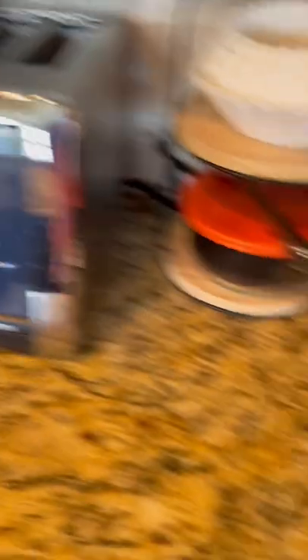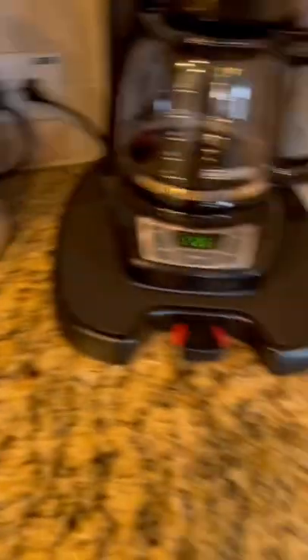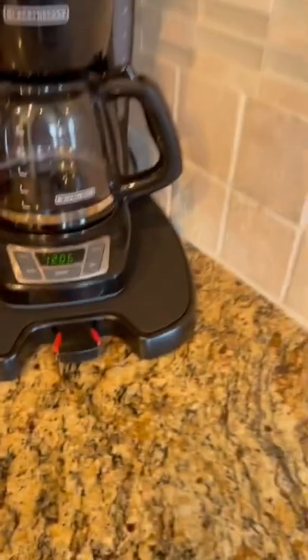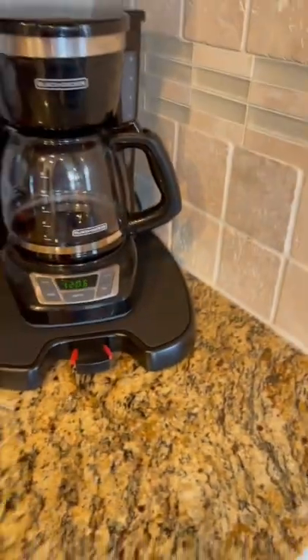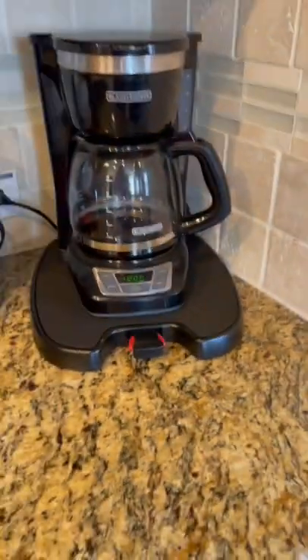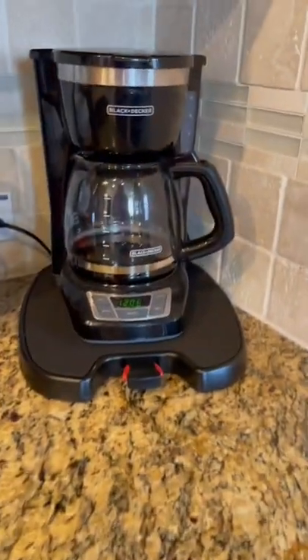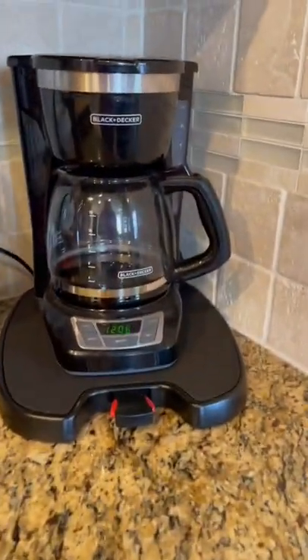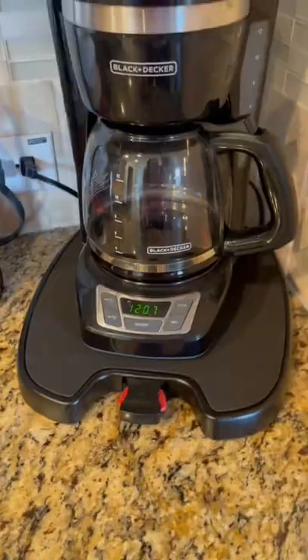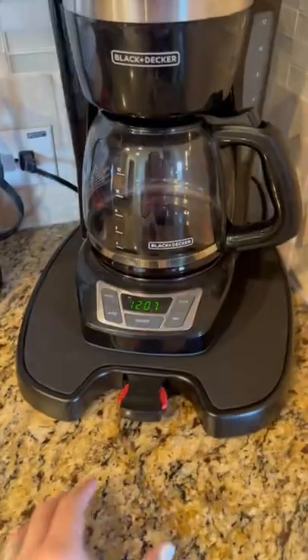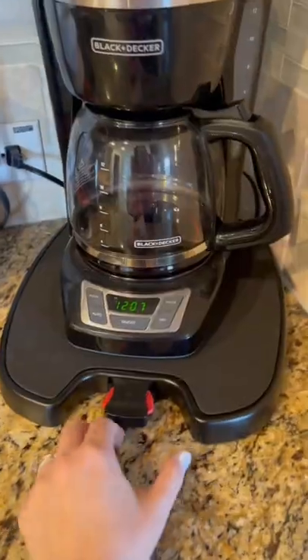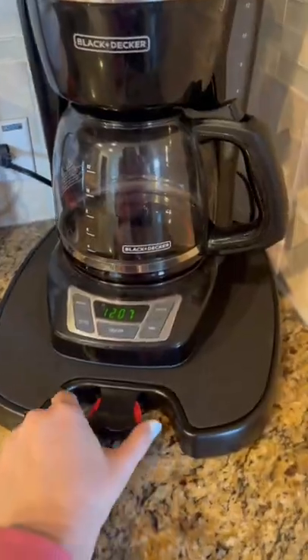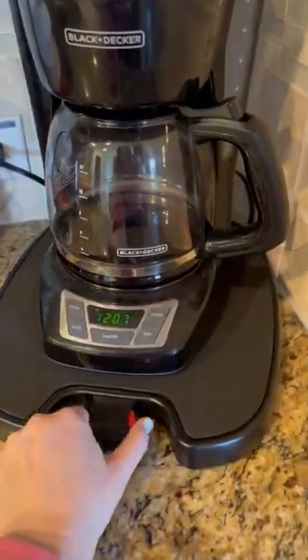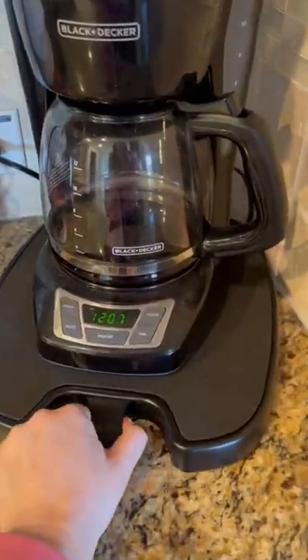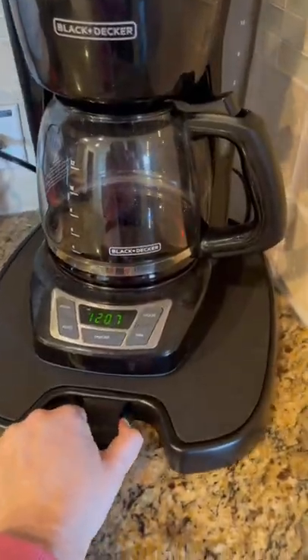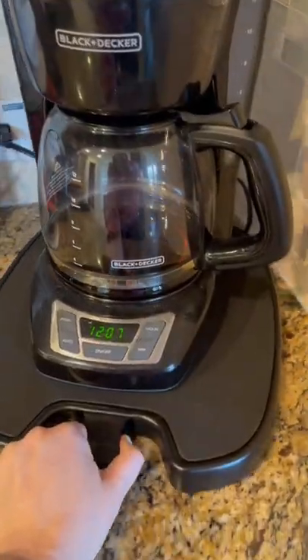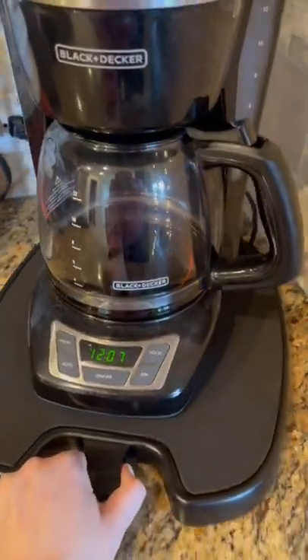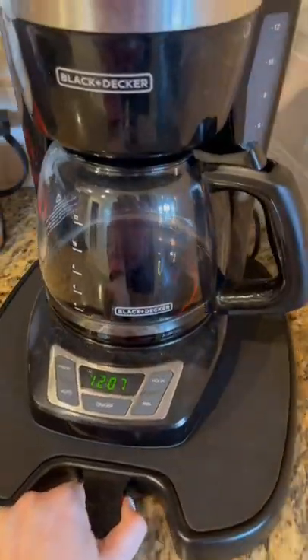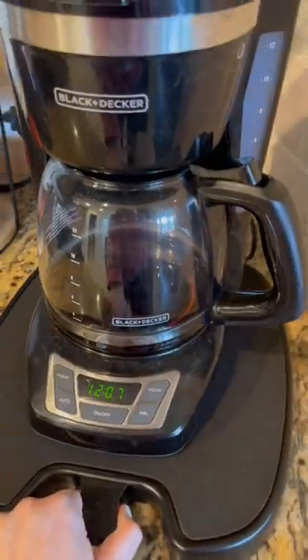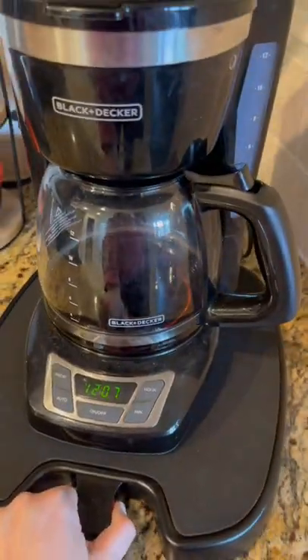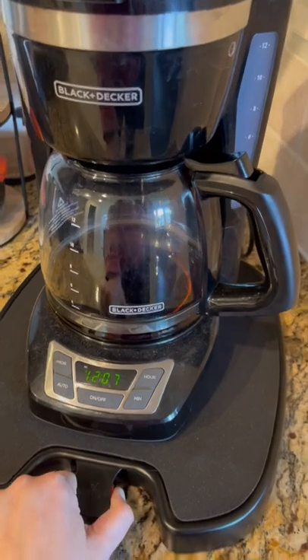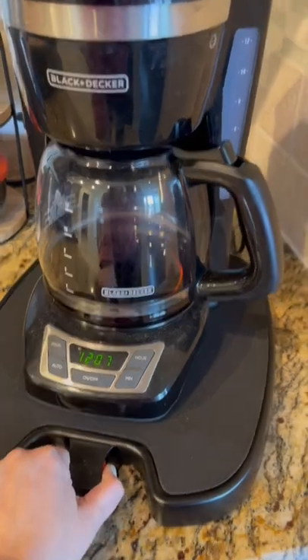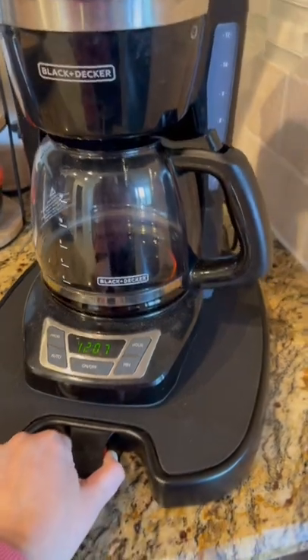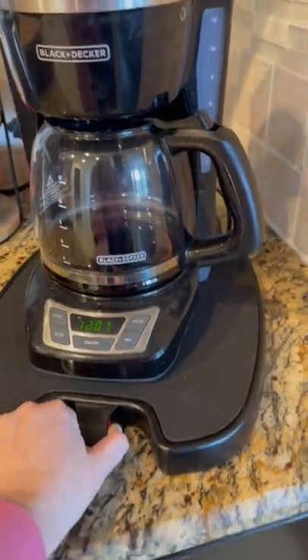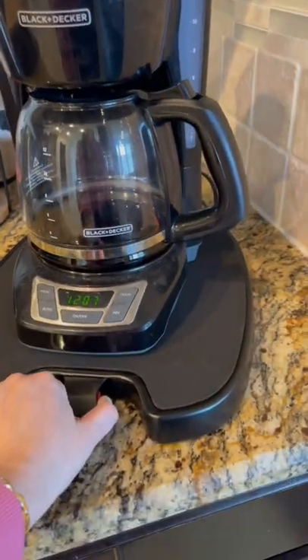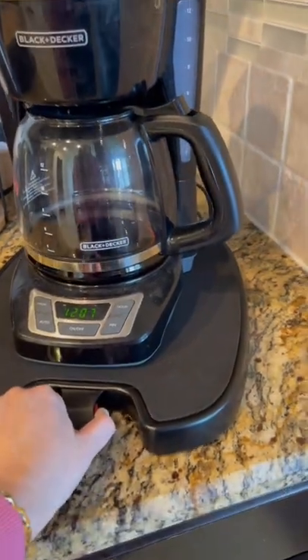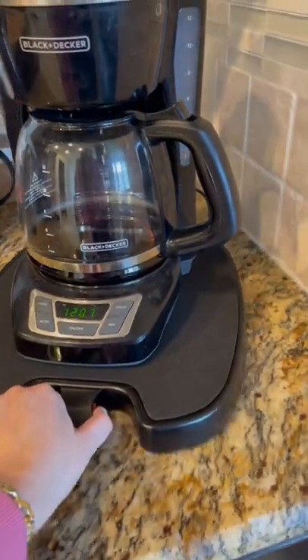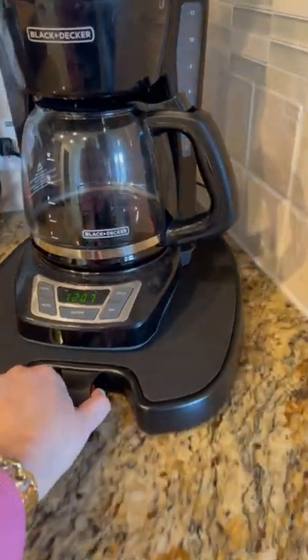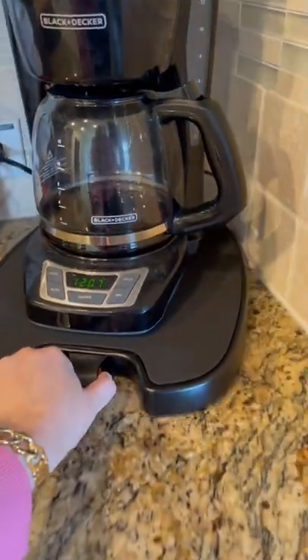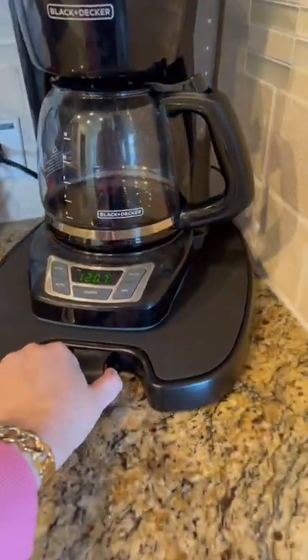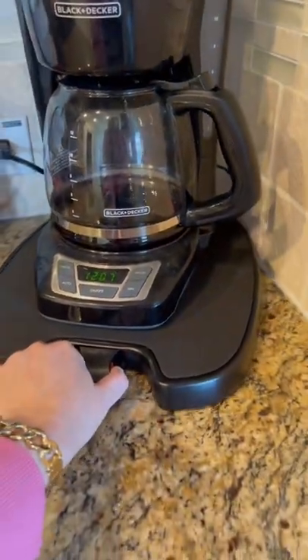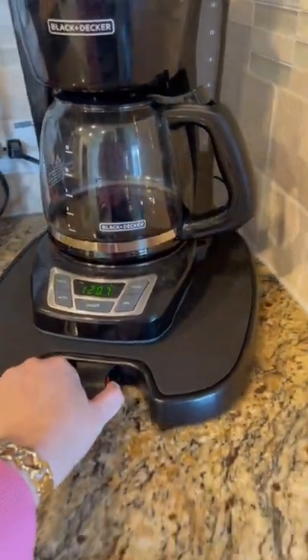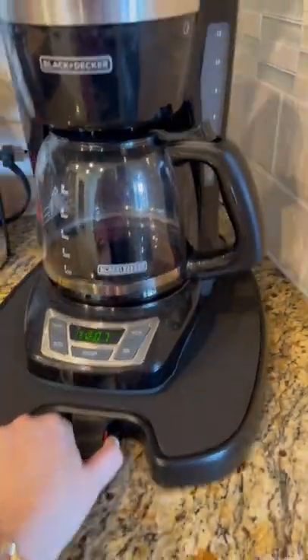Amazon favorites for your kitchen. If you have to constantly pull your coffee machine away from the wall each time you make coffee, you need this appliance slider. It's seriously such a simple concept and so practical.